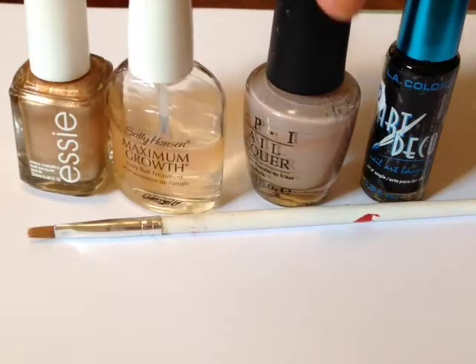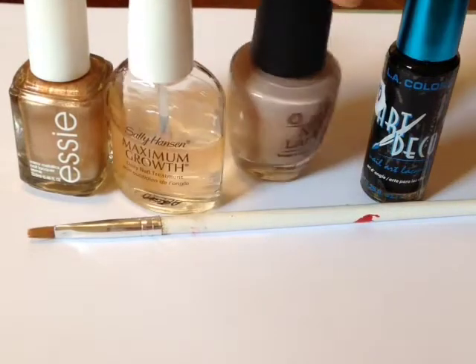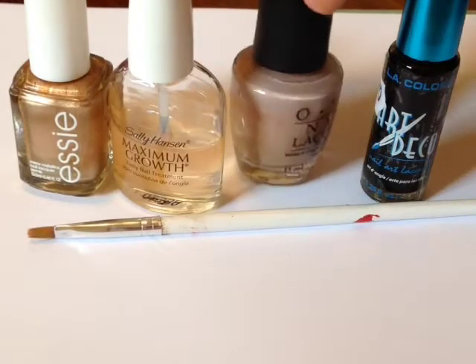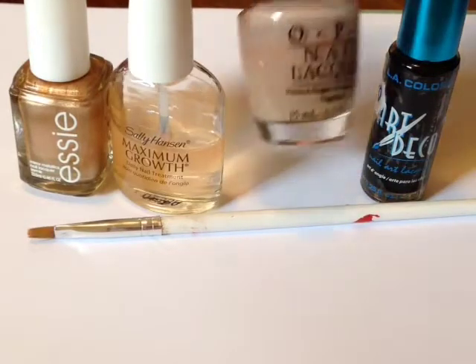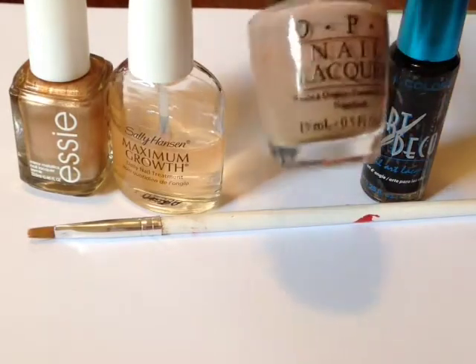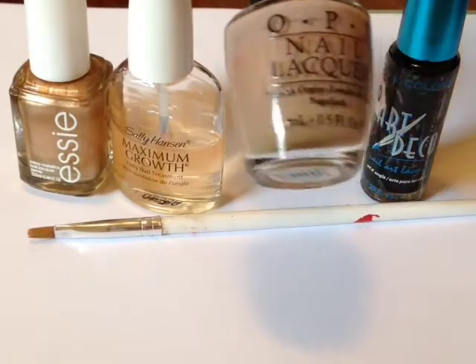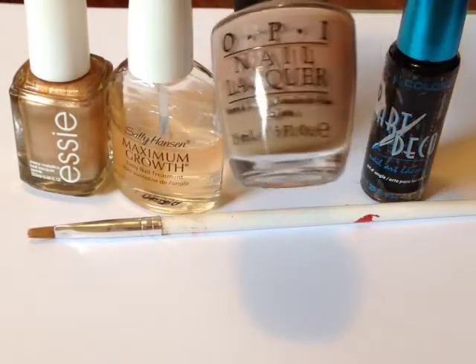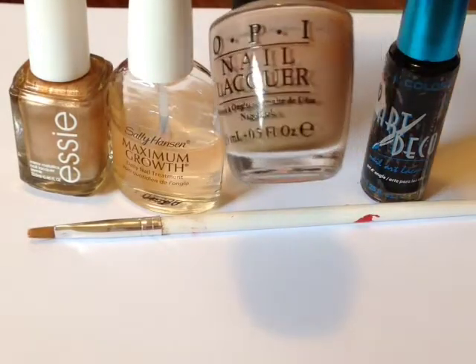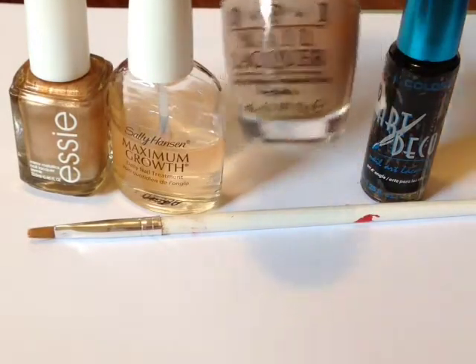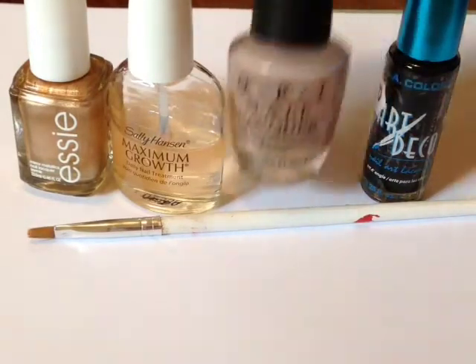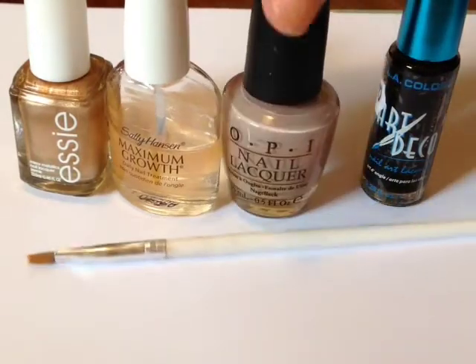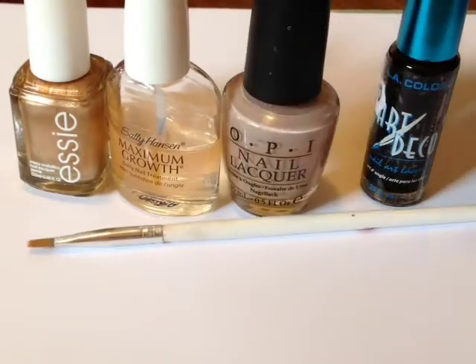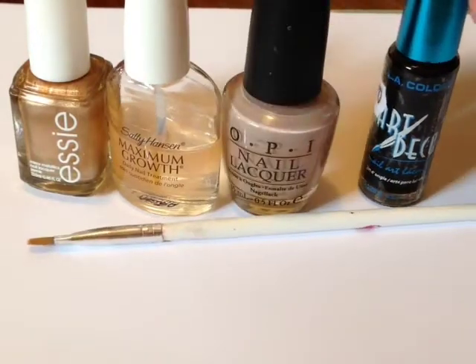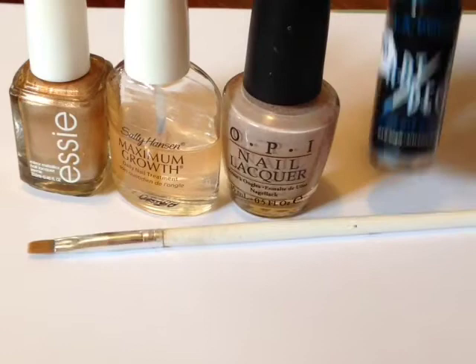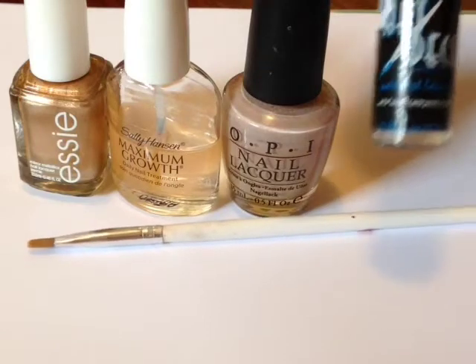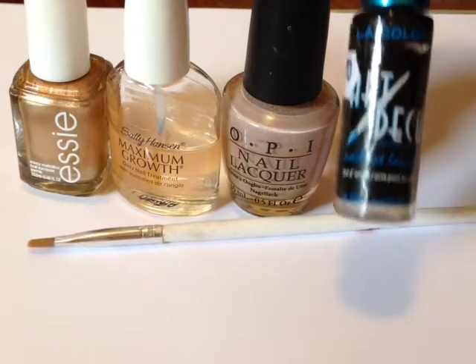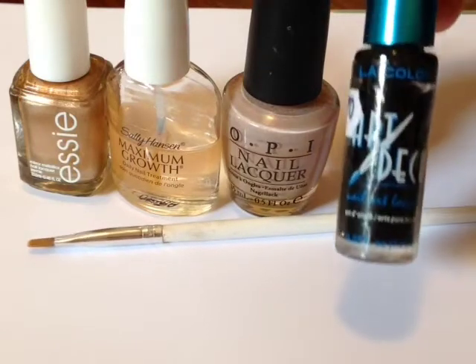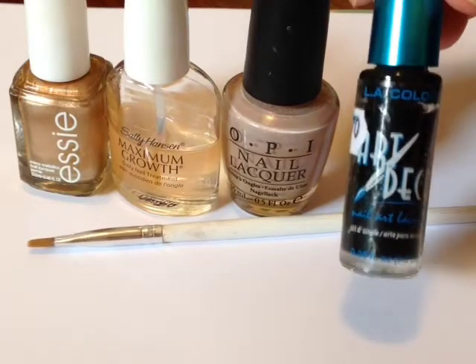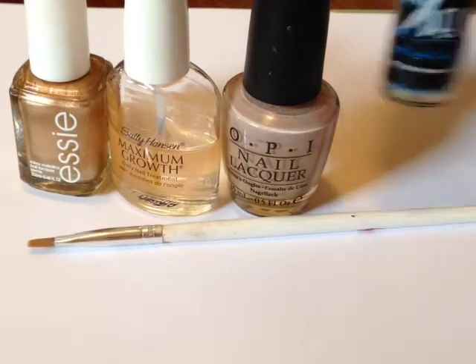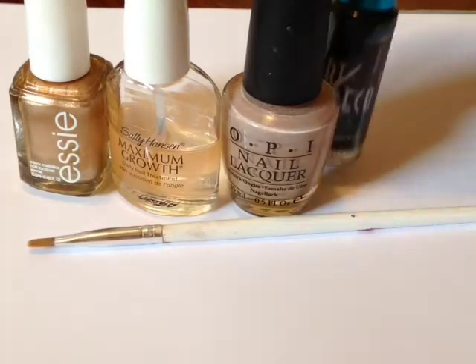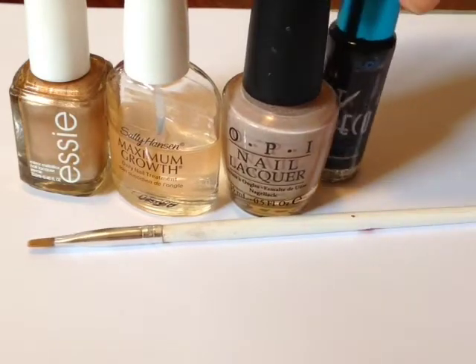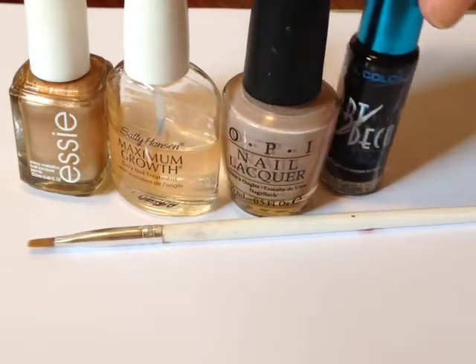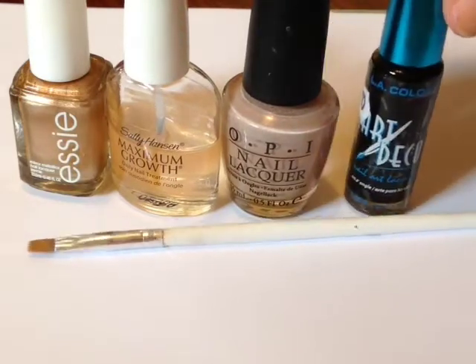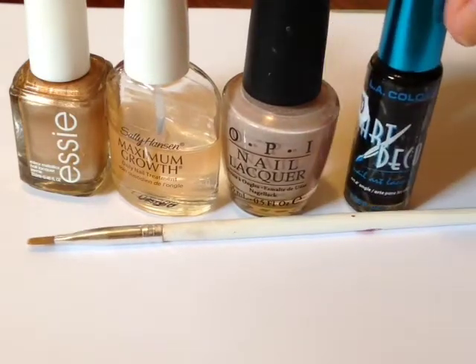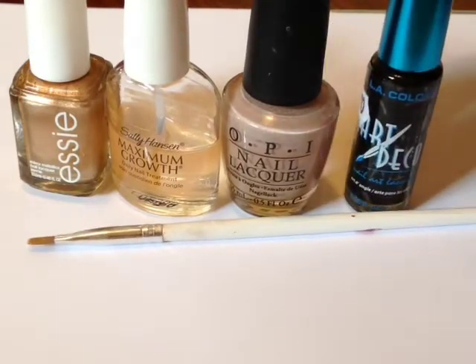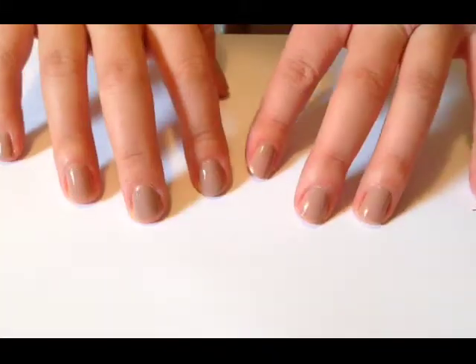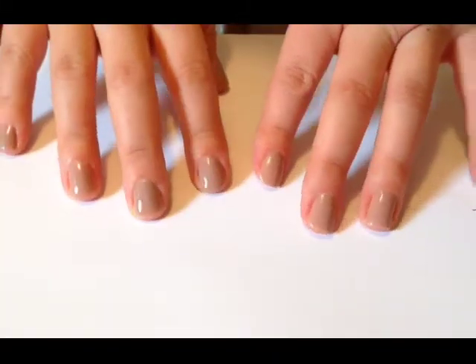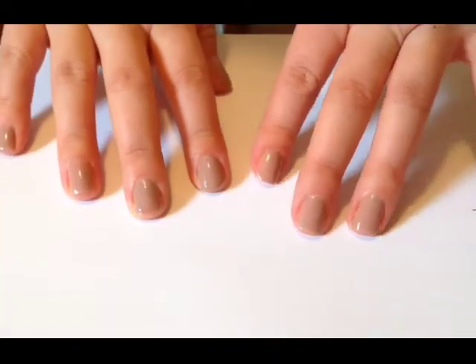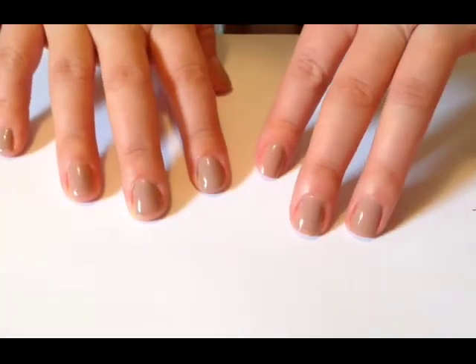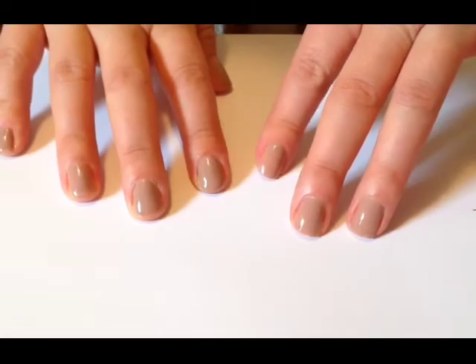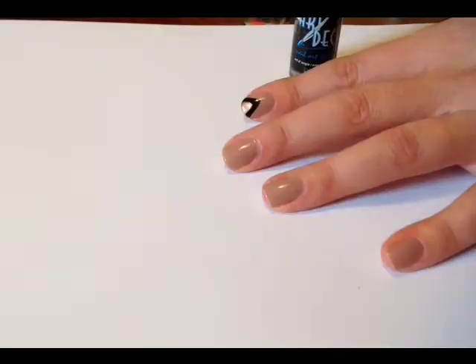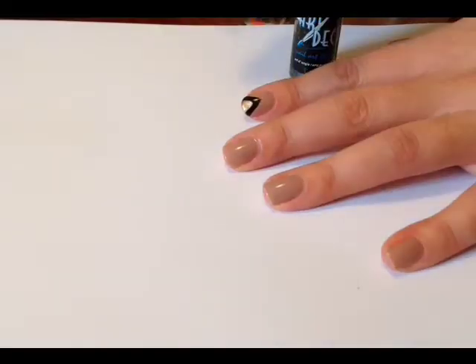These are the four items you'll need: a base coat, gold polish, a nude kind of brown polish, and a black striper polish. You don't need the paint brush — I thought I would but I didn't.